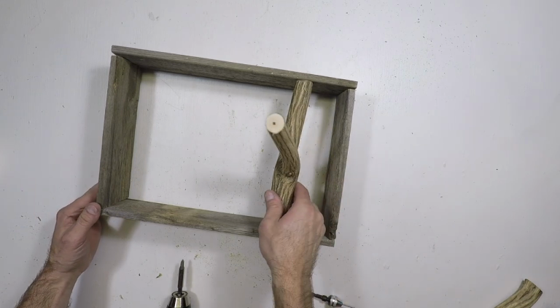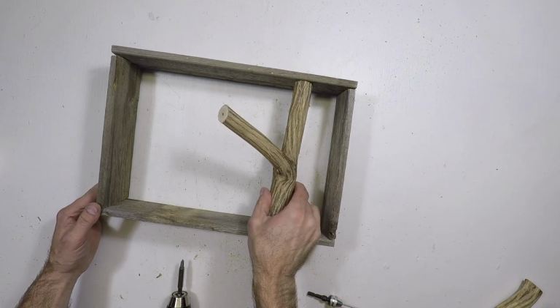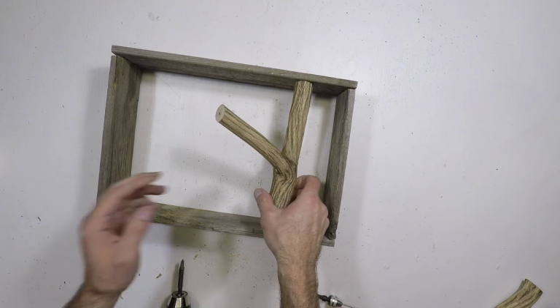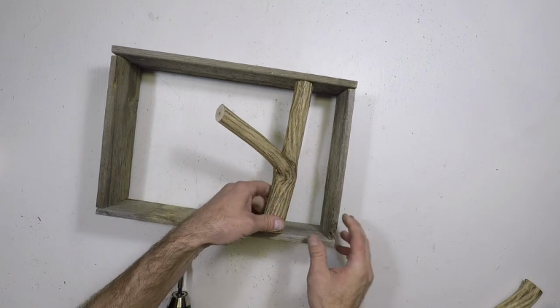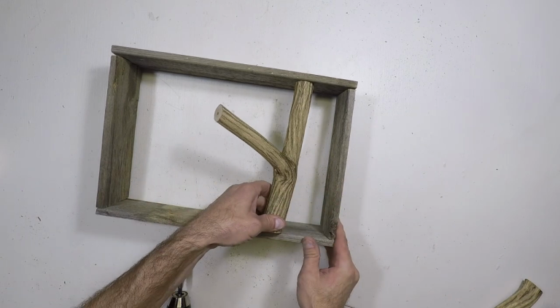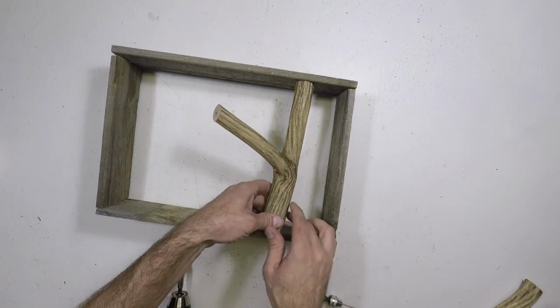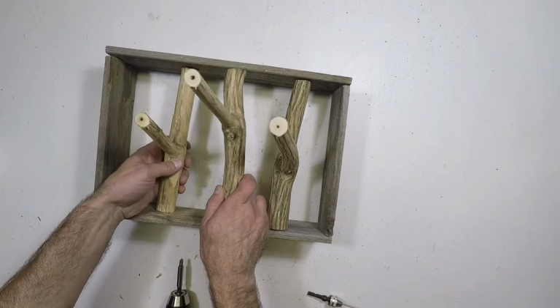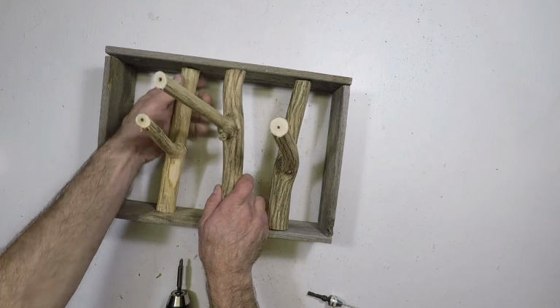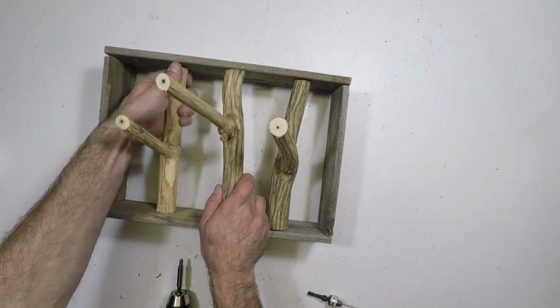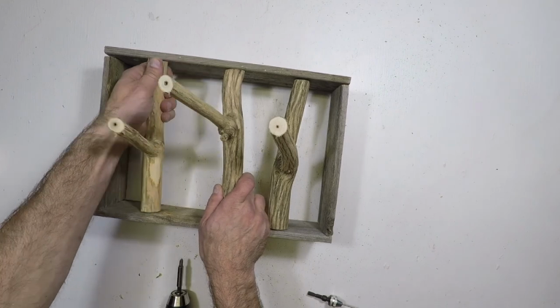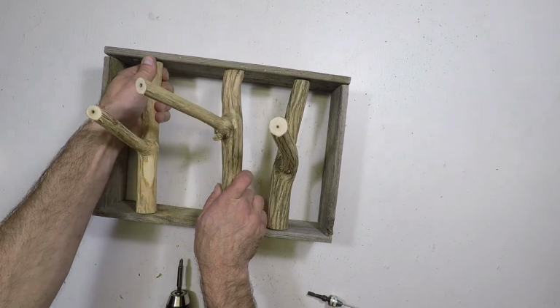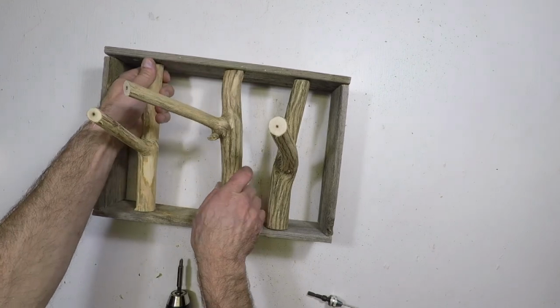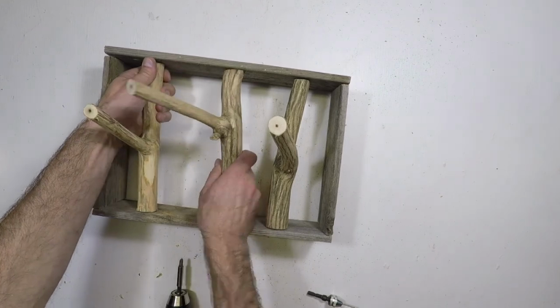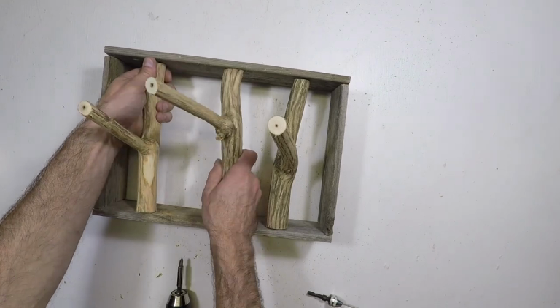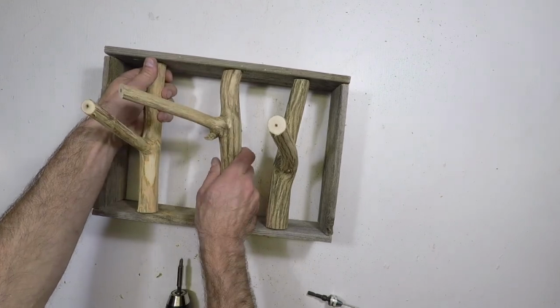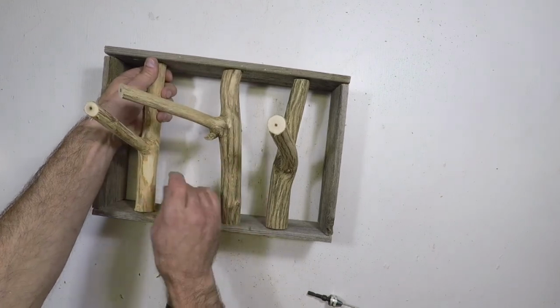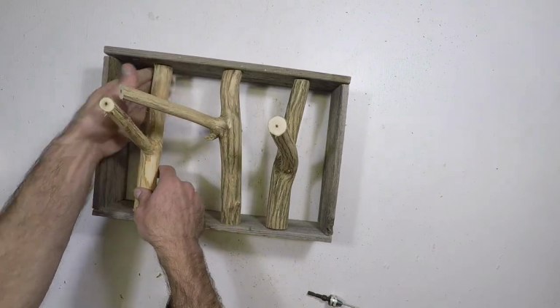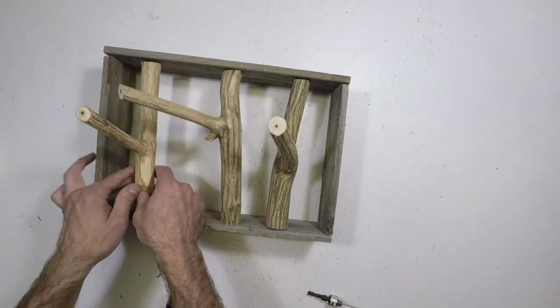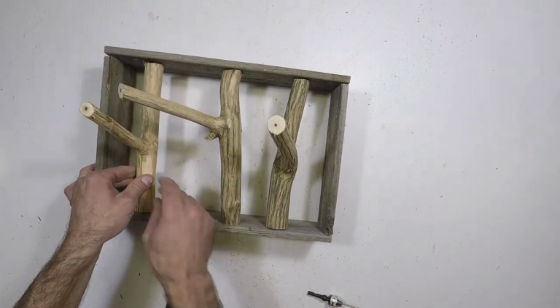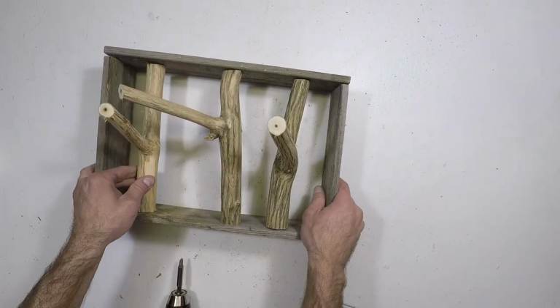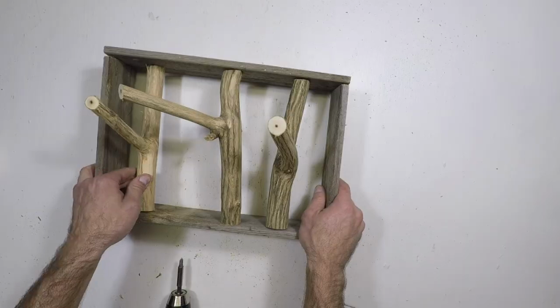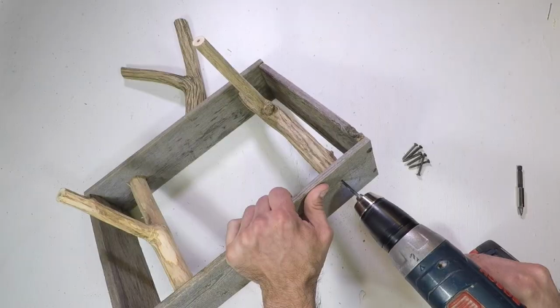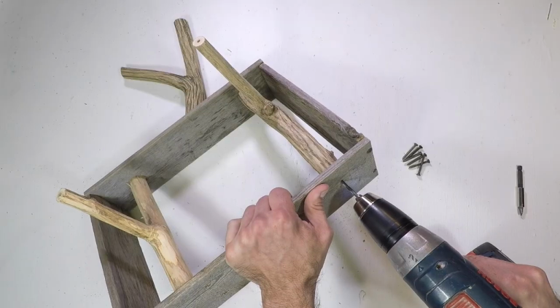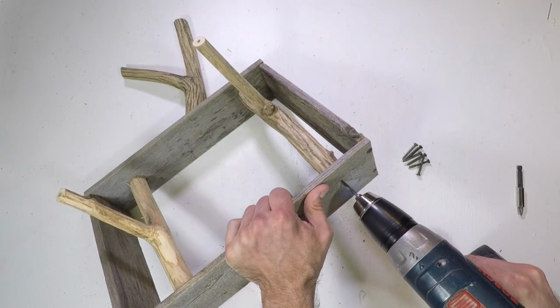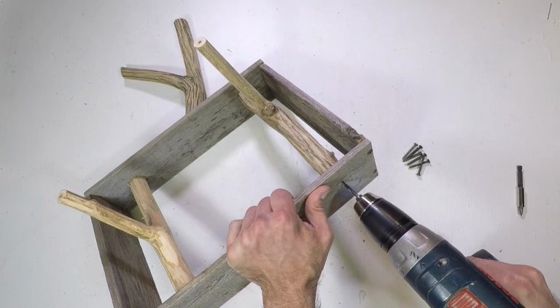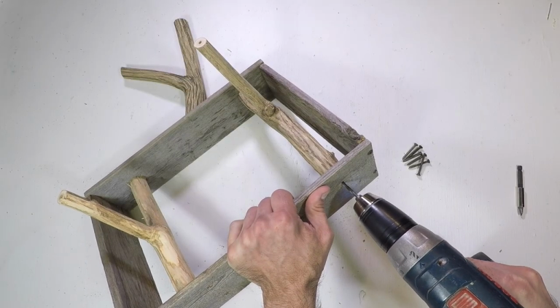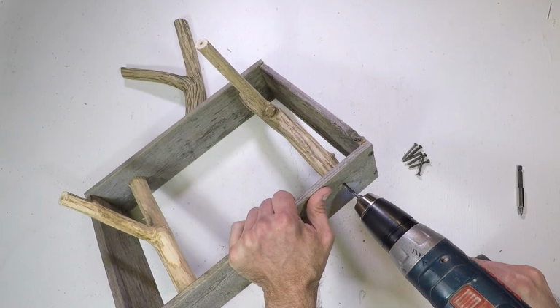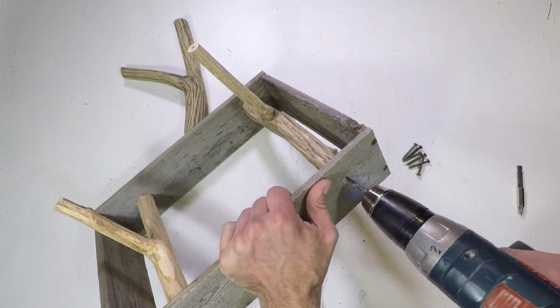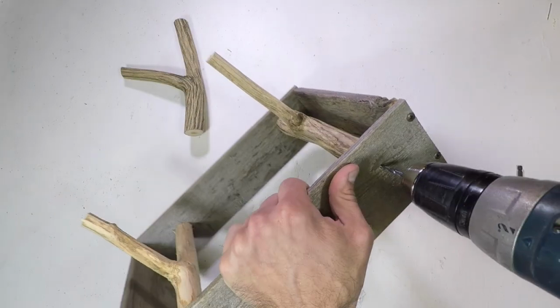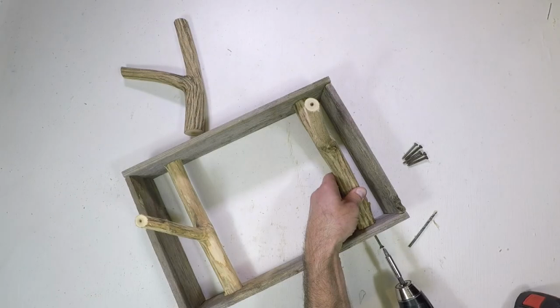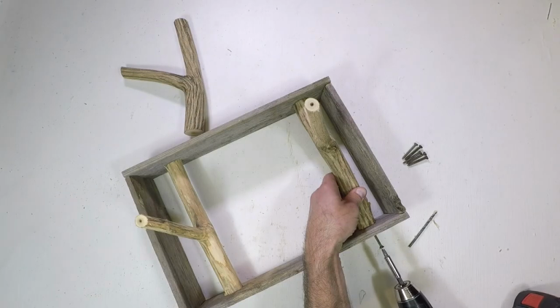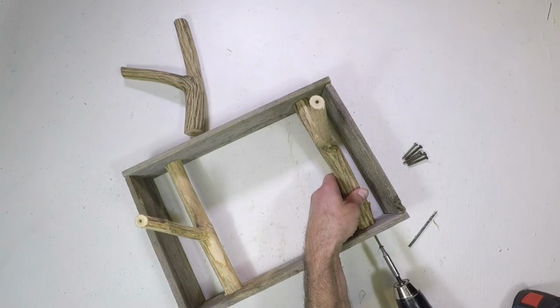Now I'll do a test fit on the three branches. I'll use this time to make small adjustments to be sure I get a snug fit. Drill pilot holes through the pickets and into the branch, then mount them with the screw.